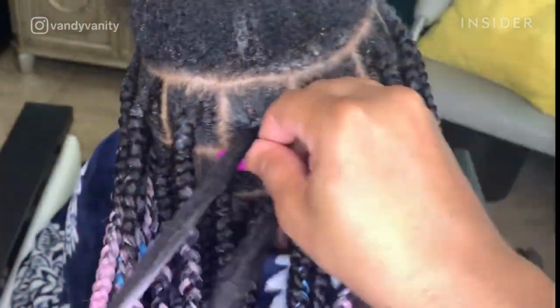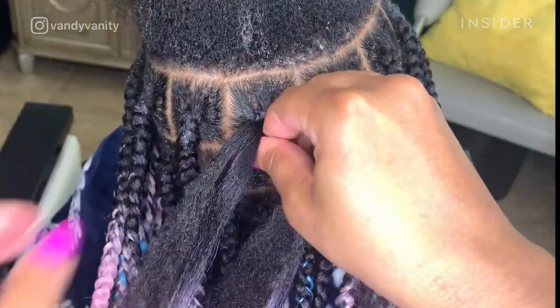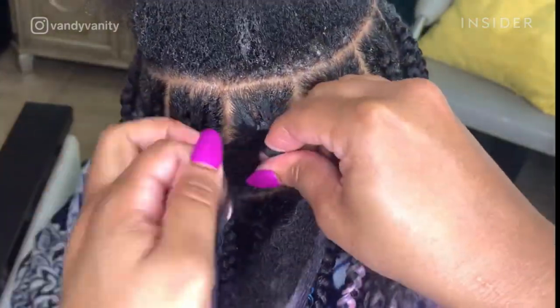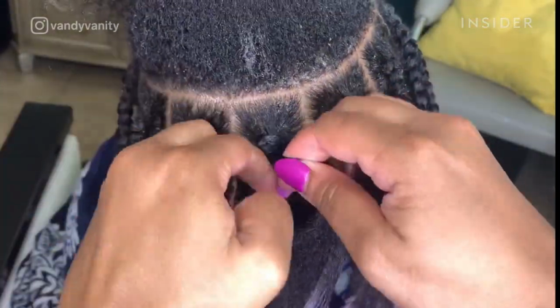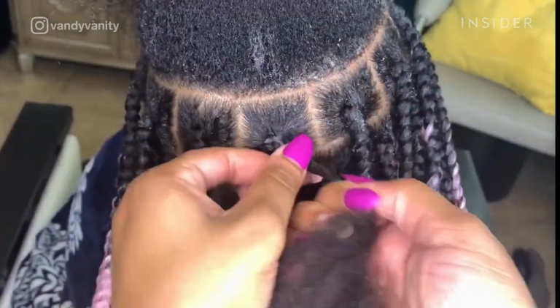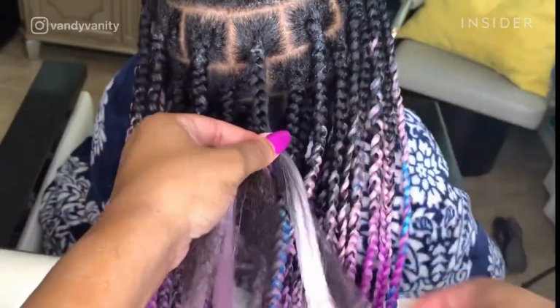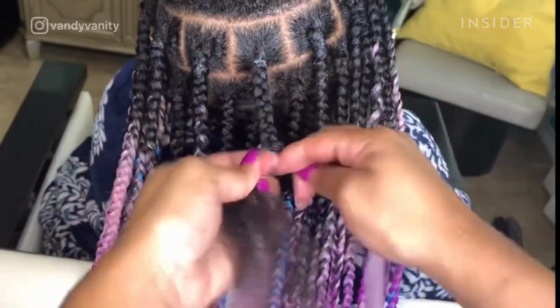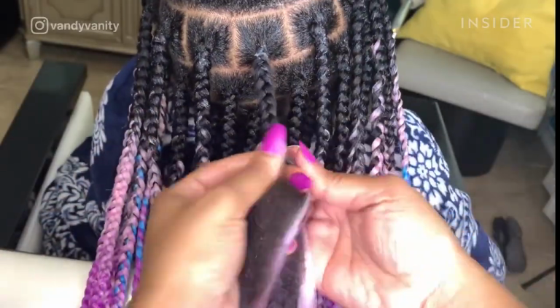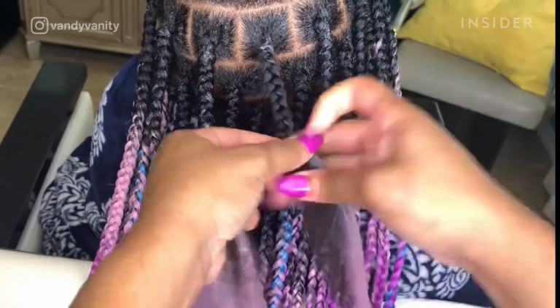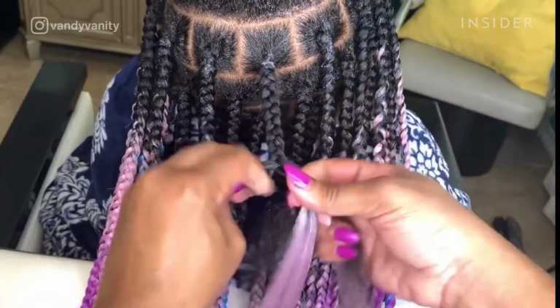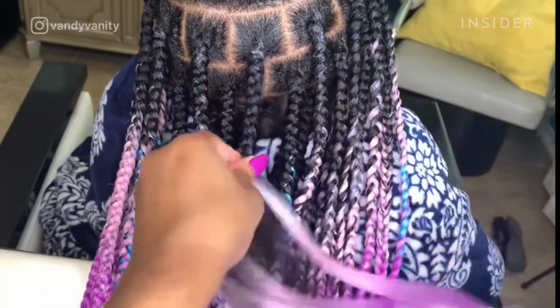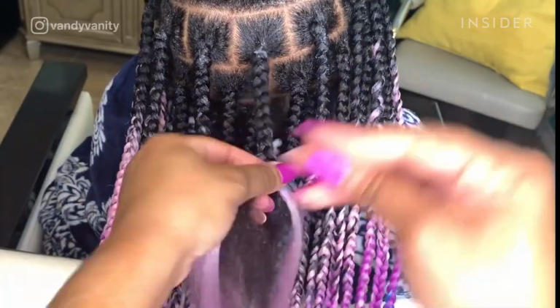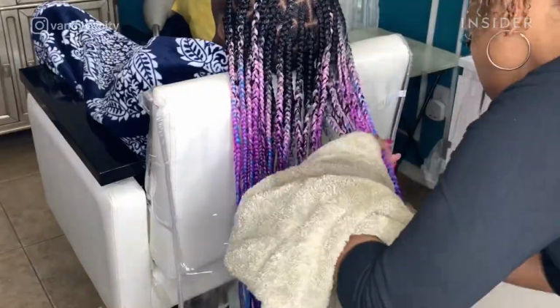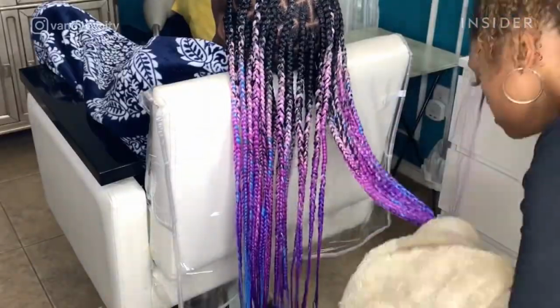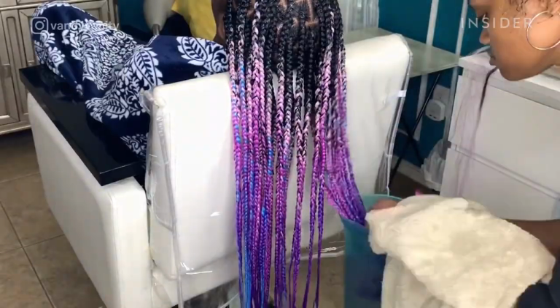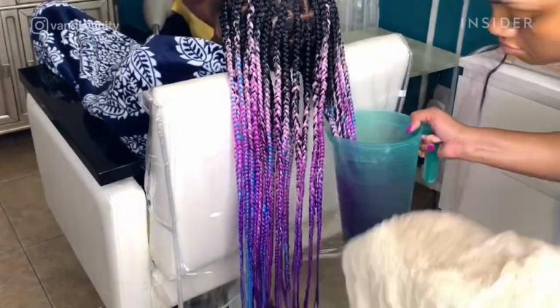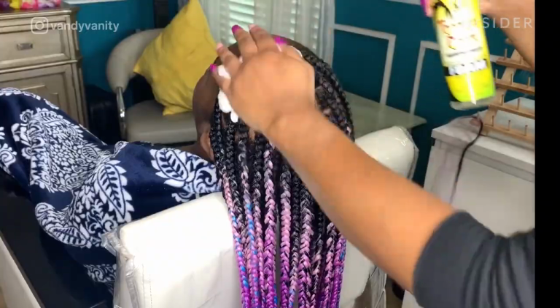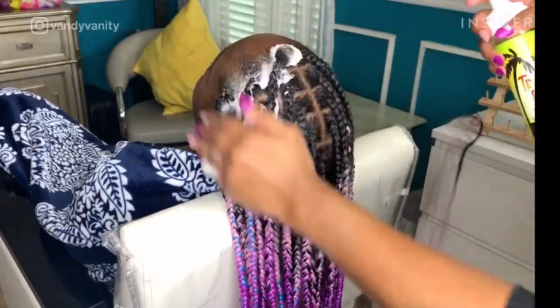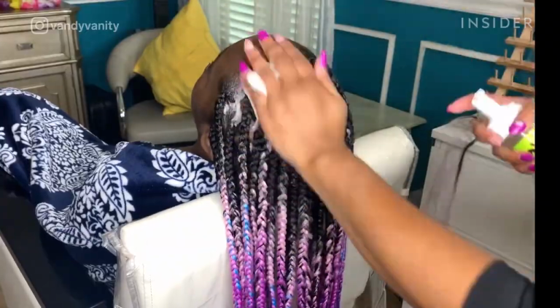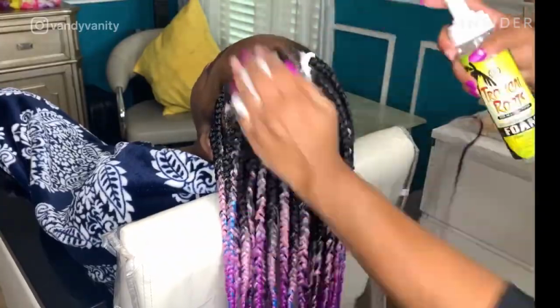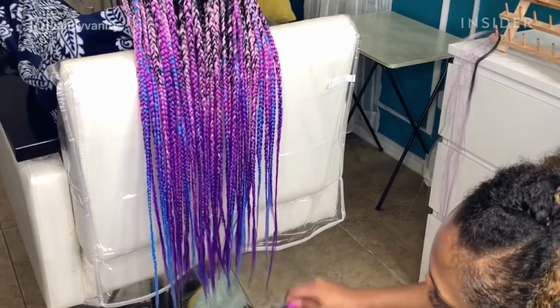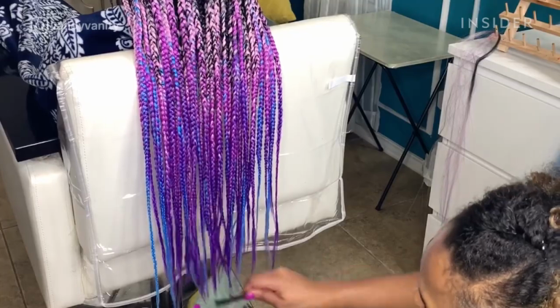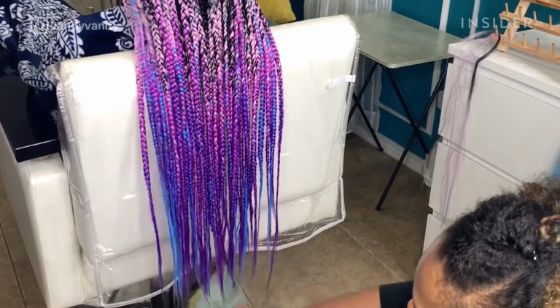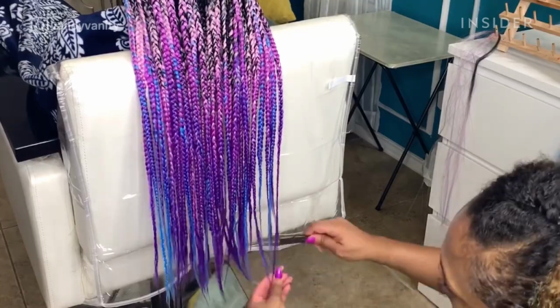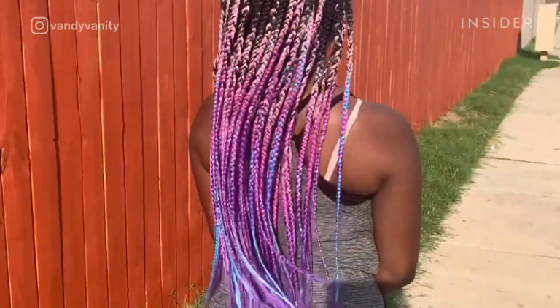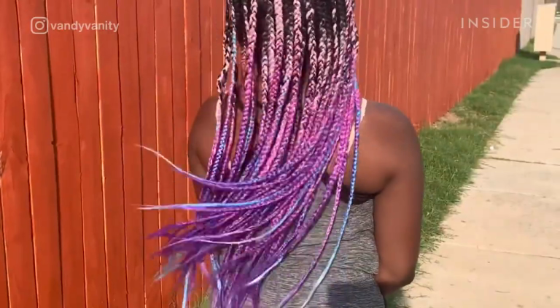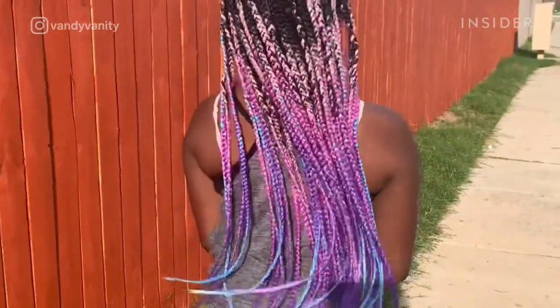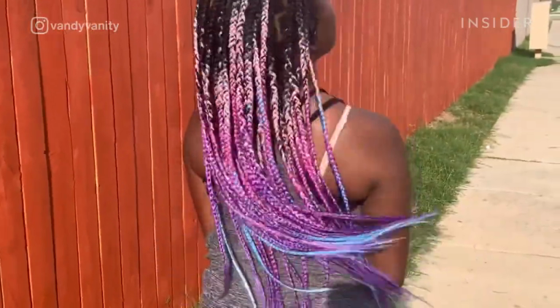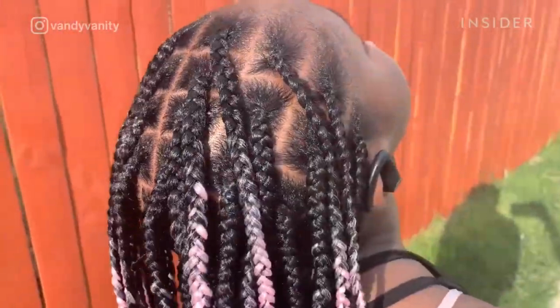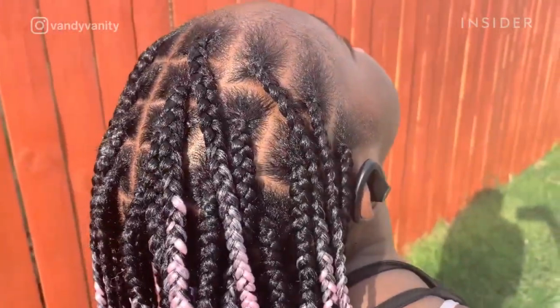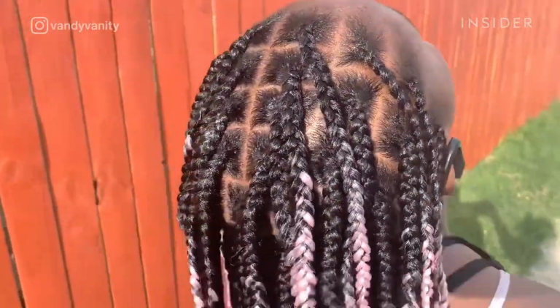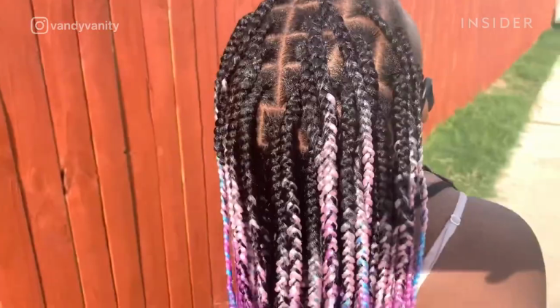She uses a feed-in technique to add hair extensions near the root of the hair. She seals the ends, sets the client's roots, and finalizes the look. Vandy can finish a style like this in three hours.